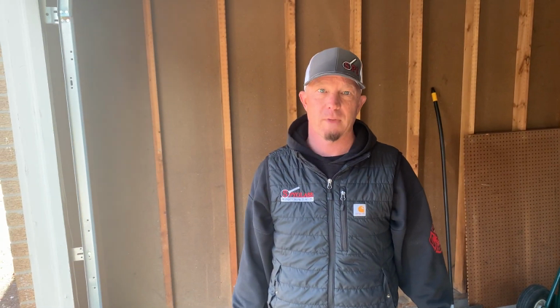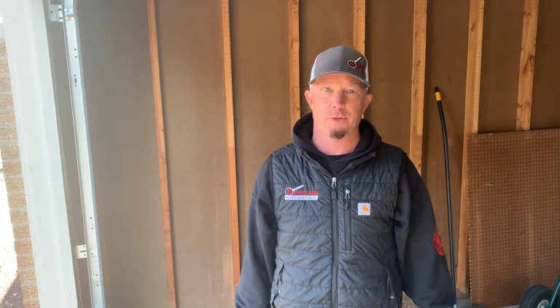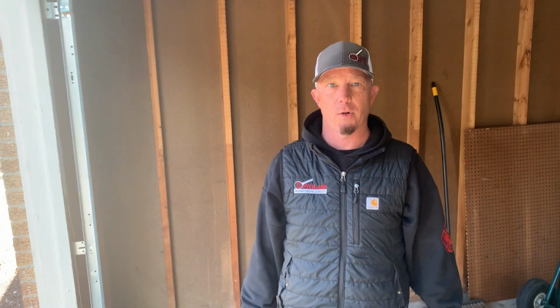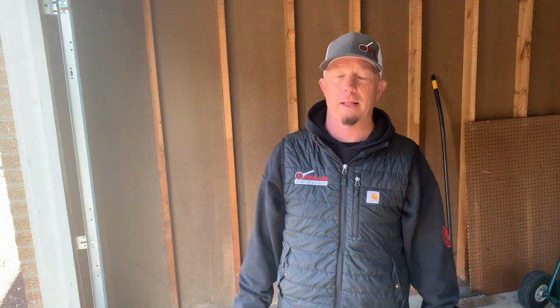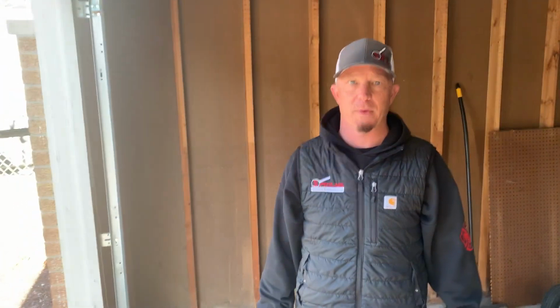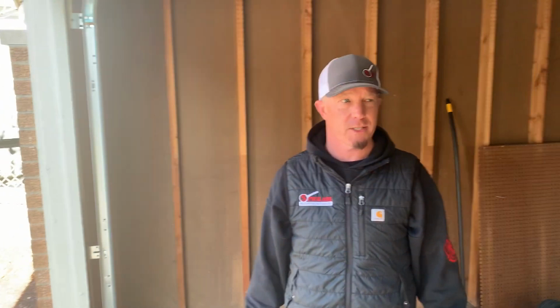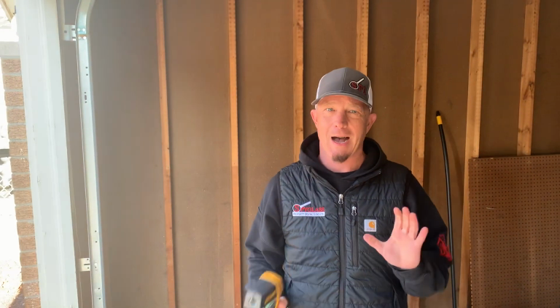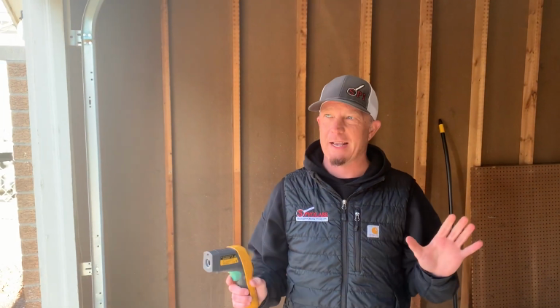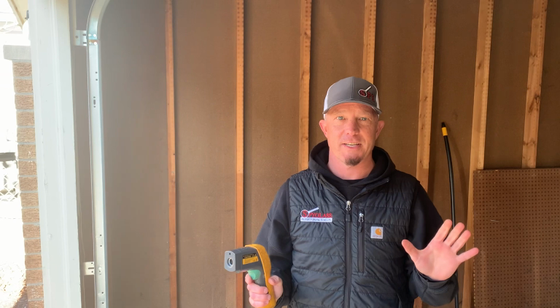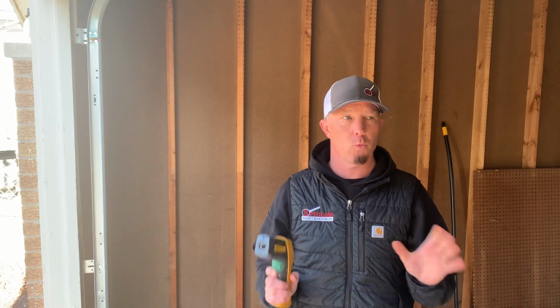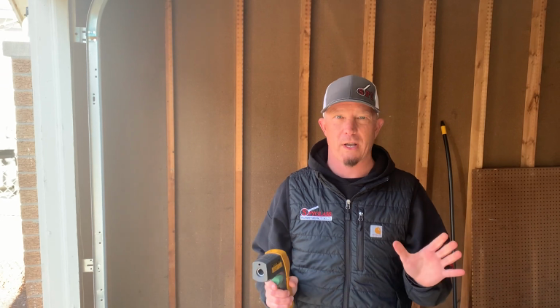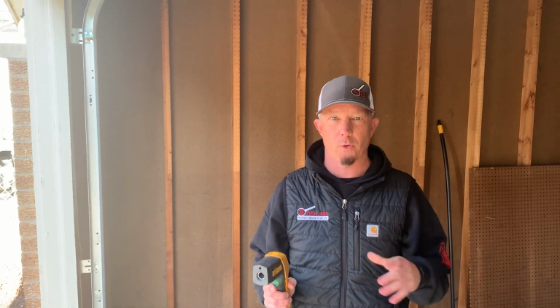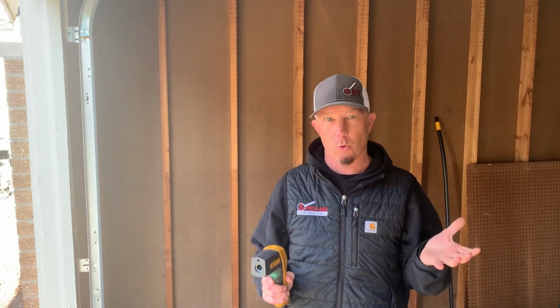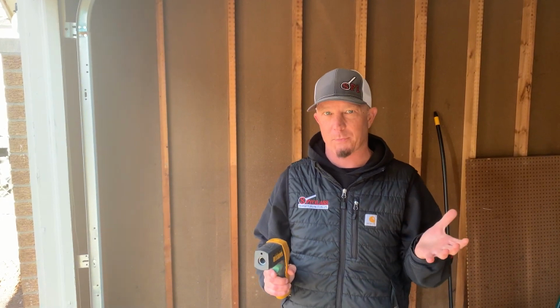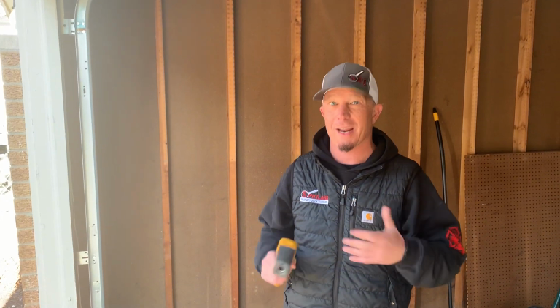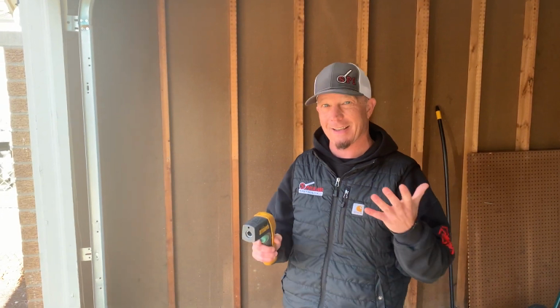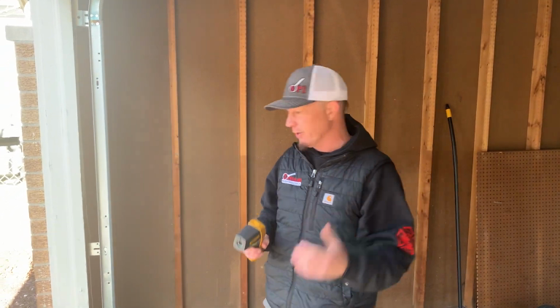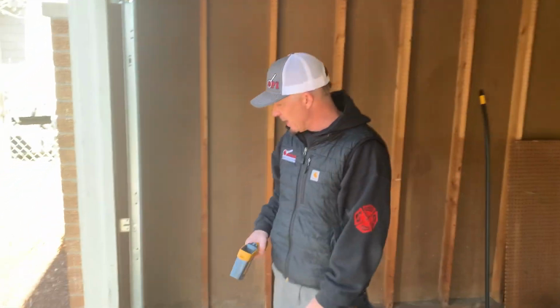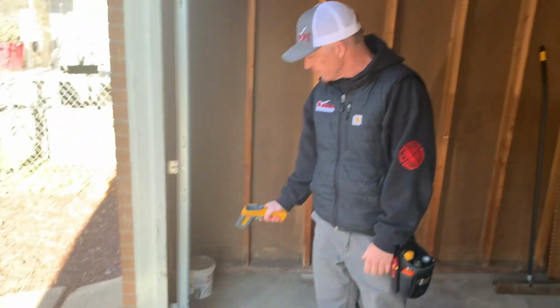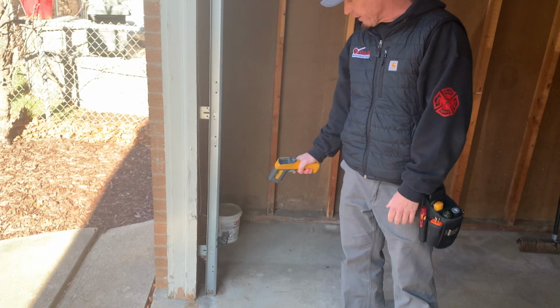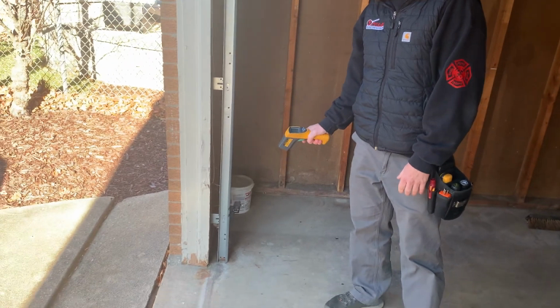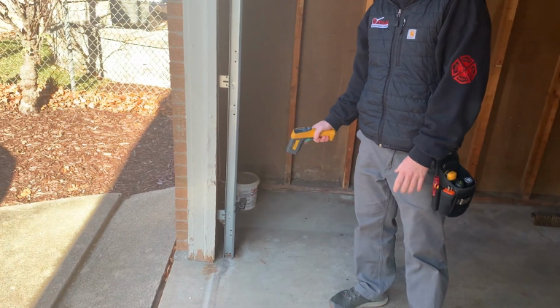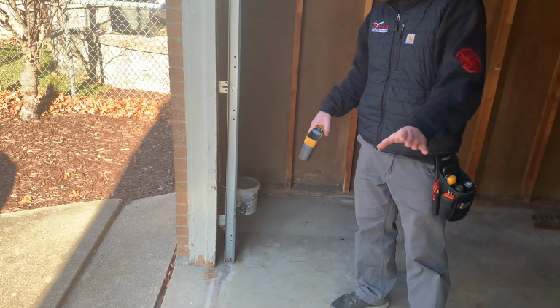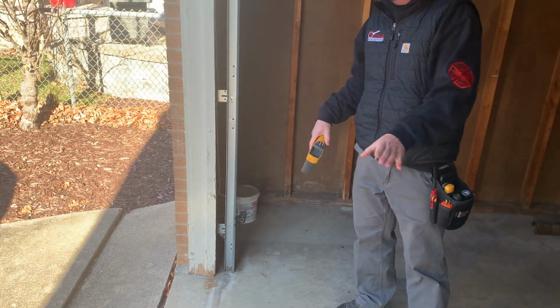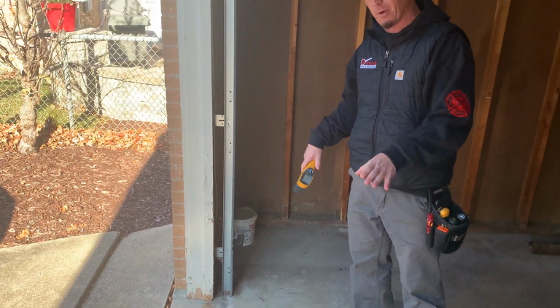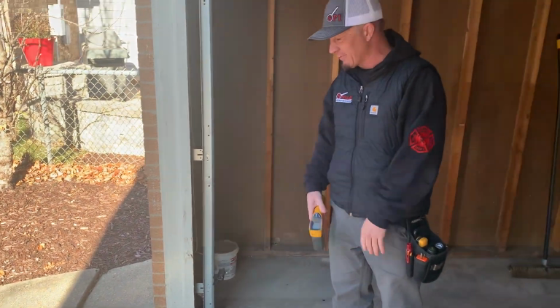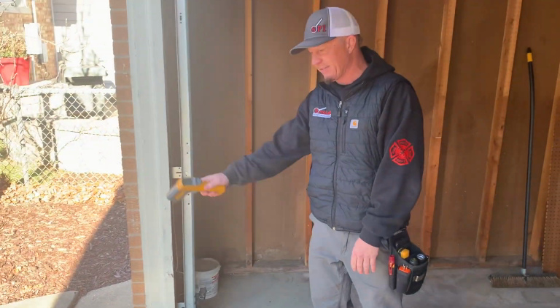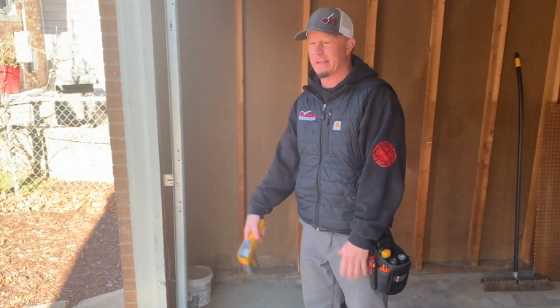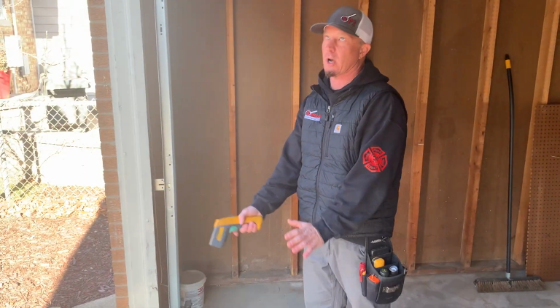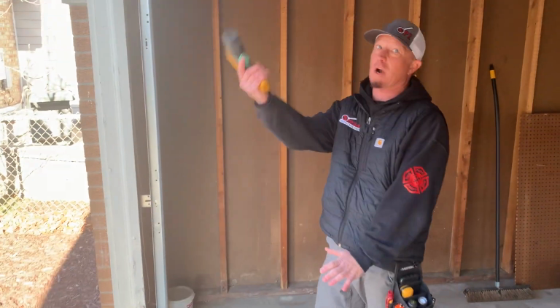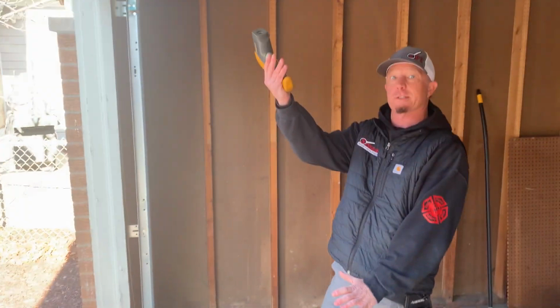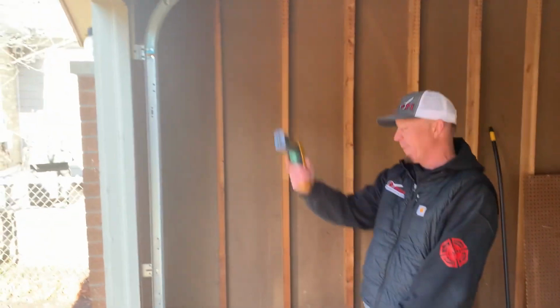Hey guys, Ryan Foley, Spite Glass Property Inspections. I'm going to give you a quick overview on a quick inspection on the interior of a garage. Starting at the garage door, we're looking at our electrical eyes on both sides for safety — anything obstructing the garage door is gonna pop it up.